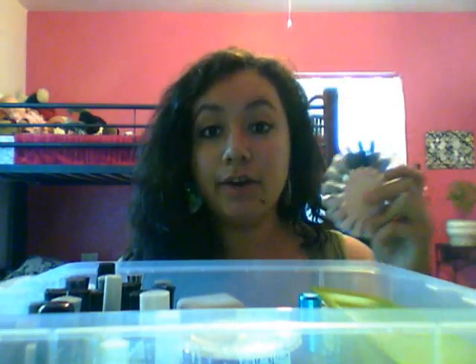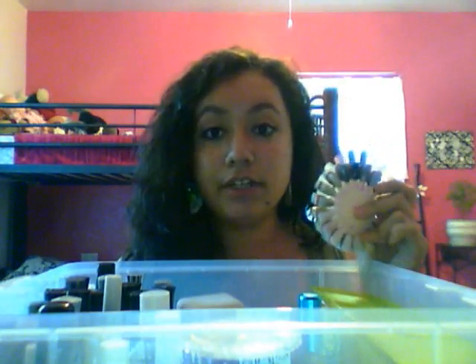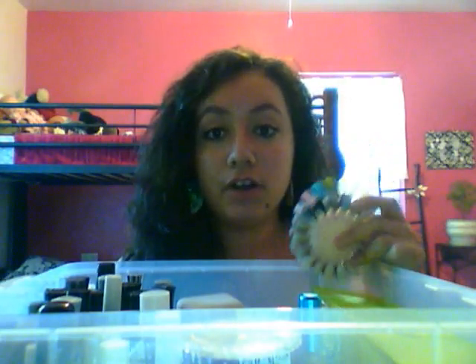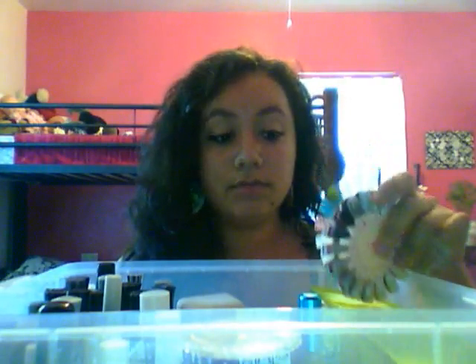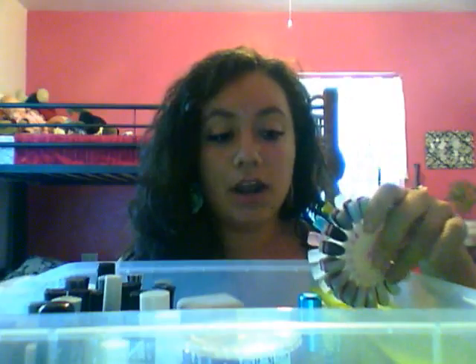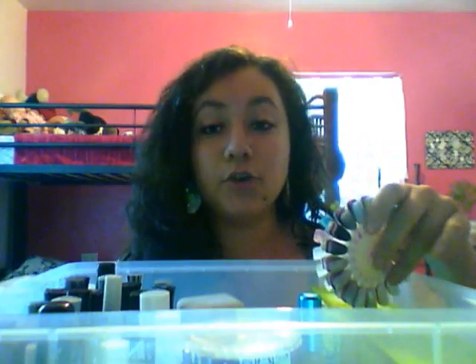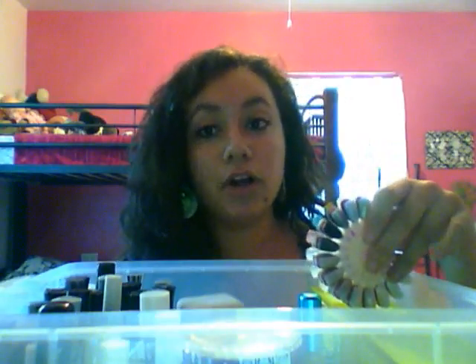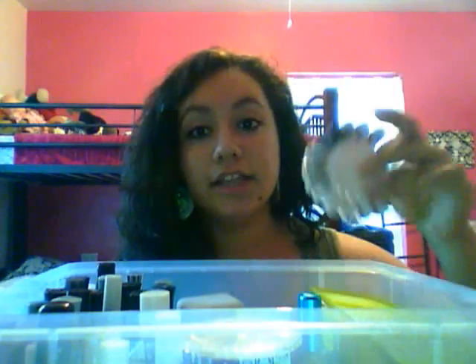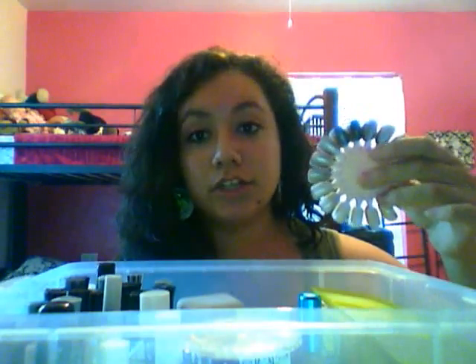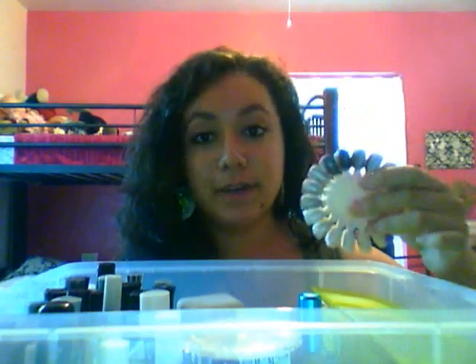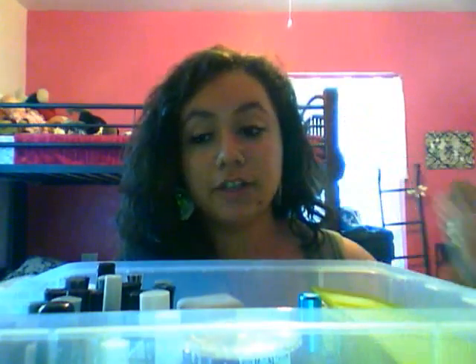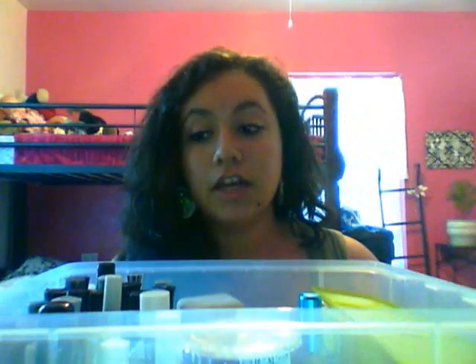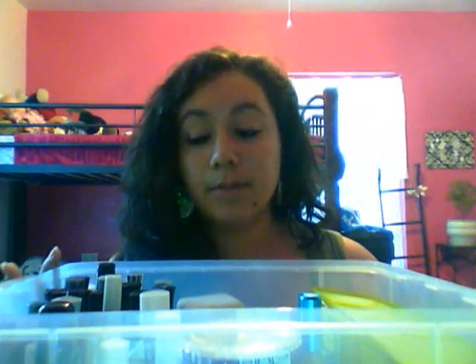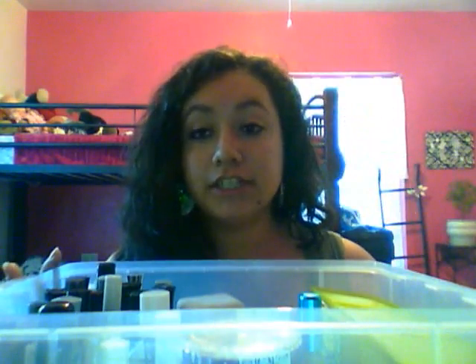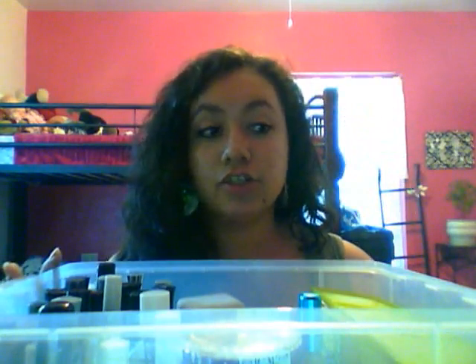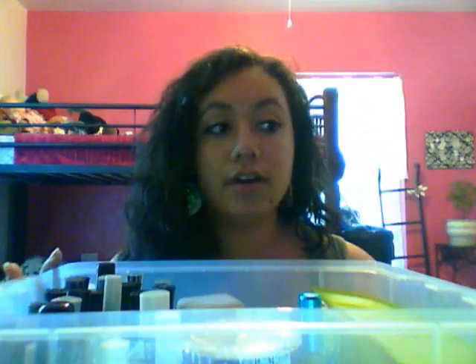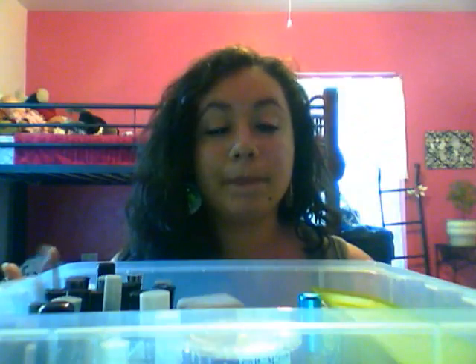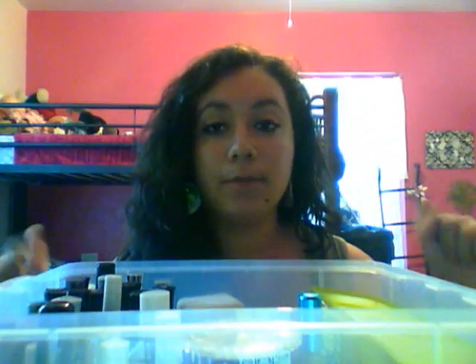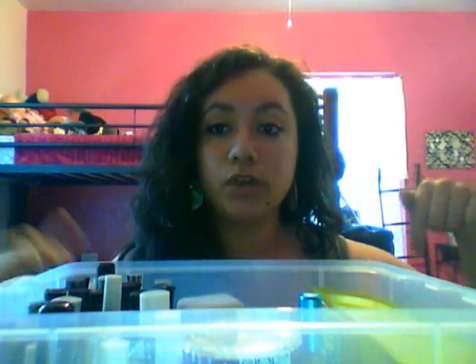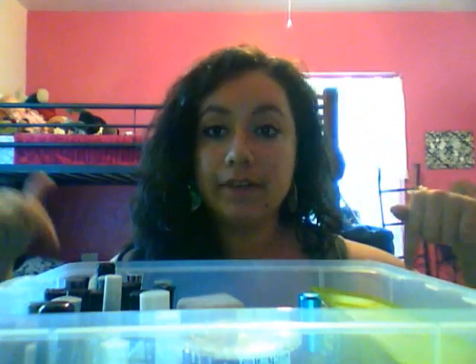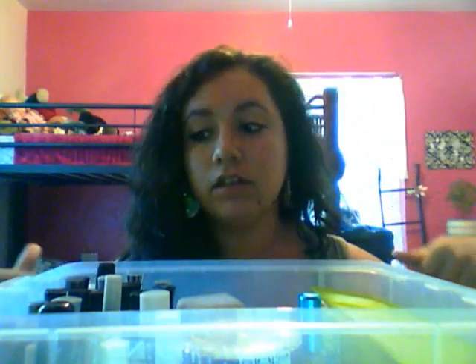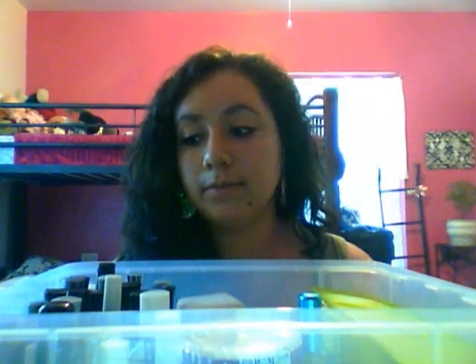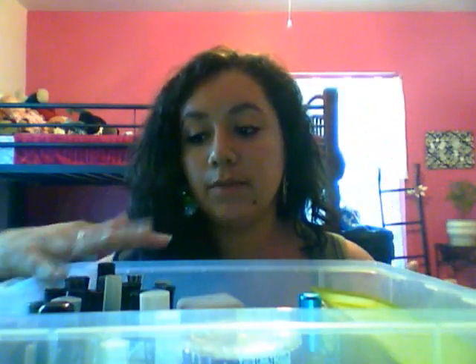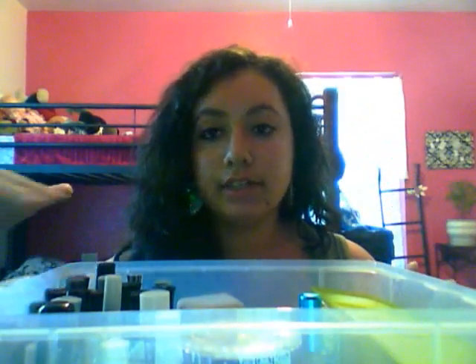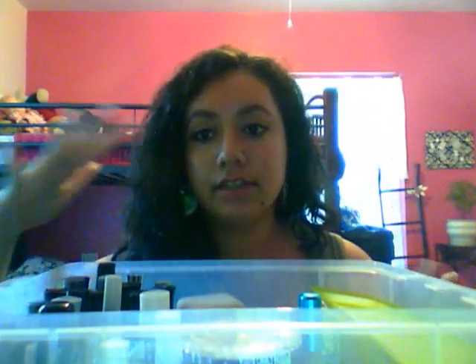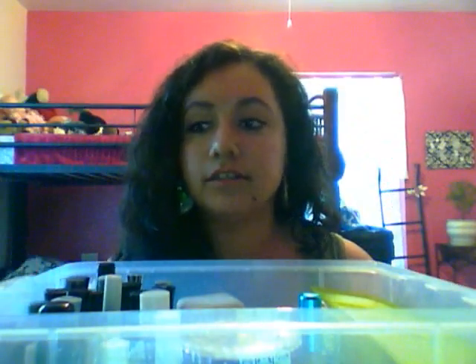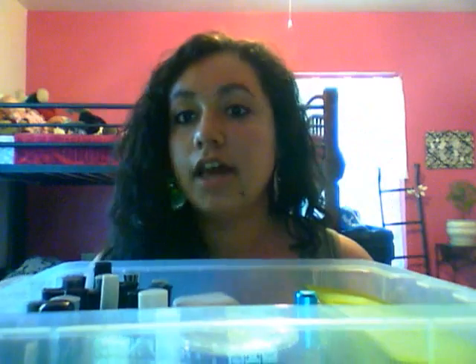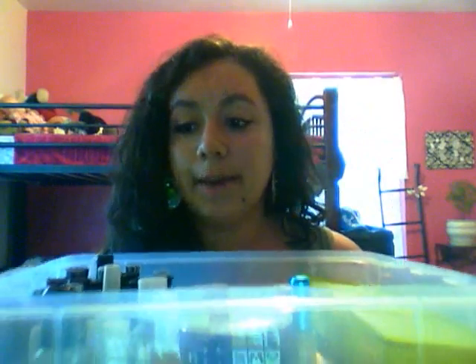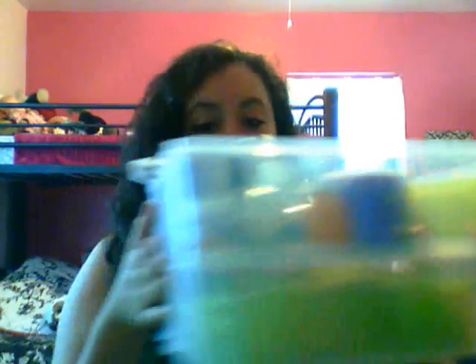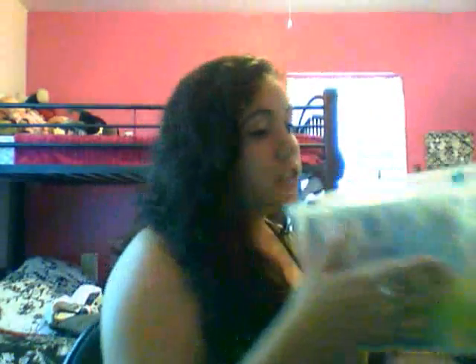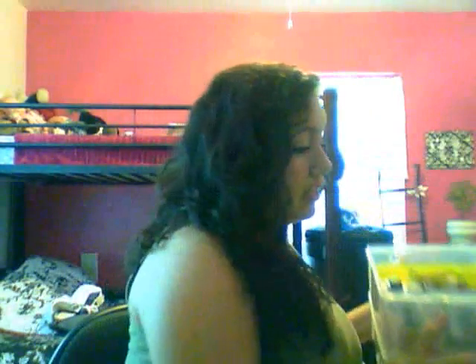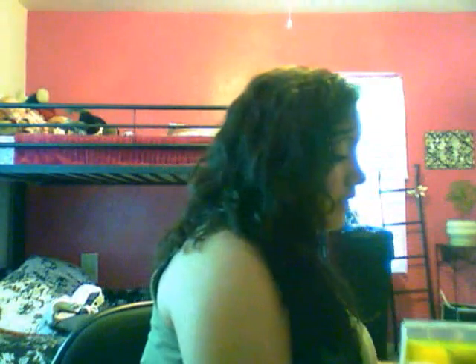I already showed you all the swatches to my nail polishes. I will put the swatches video down below so that you guys can see. So let us begin.